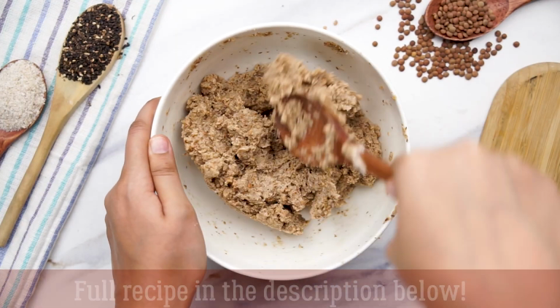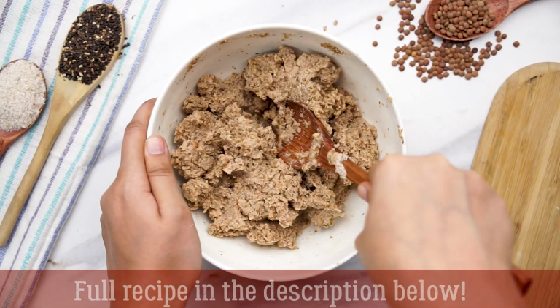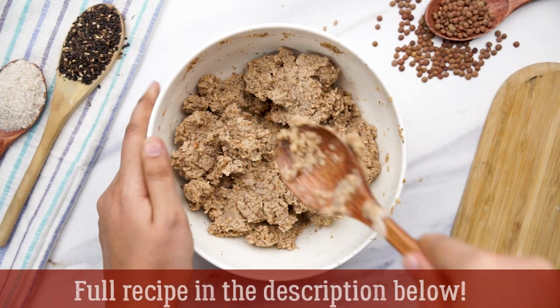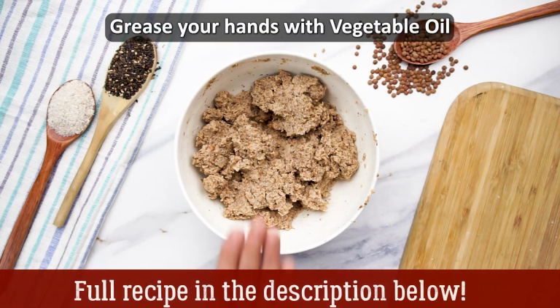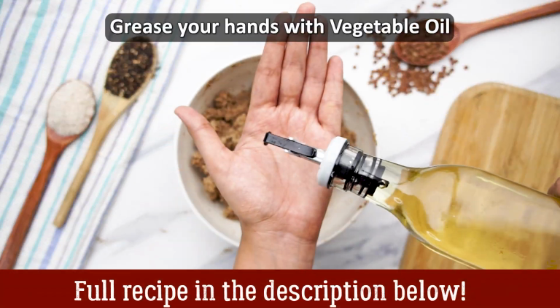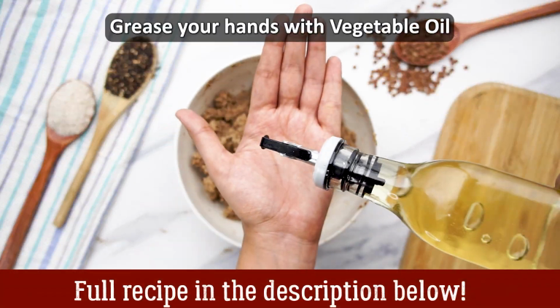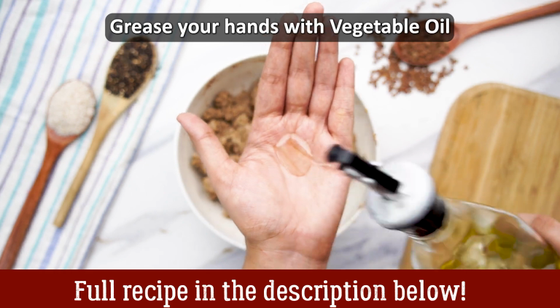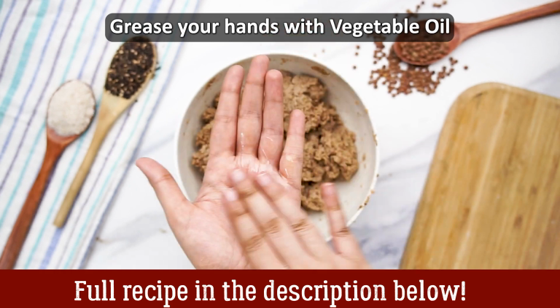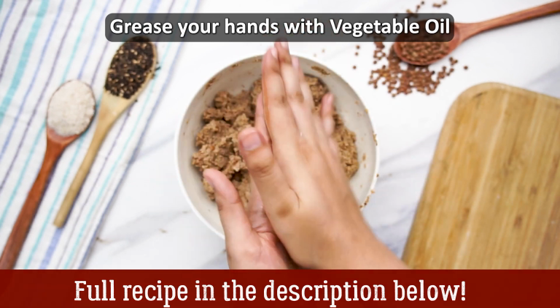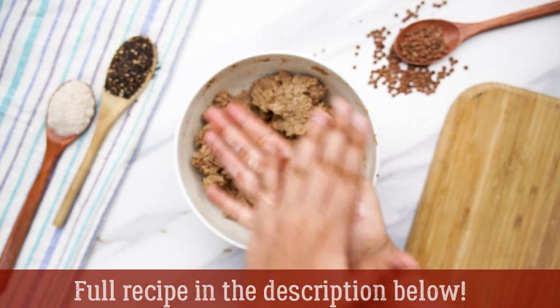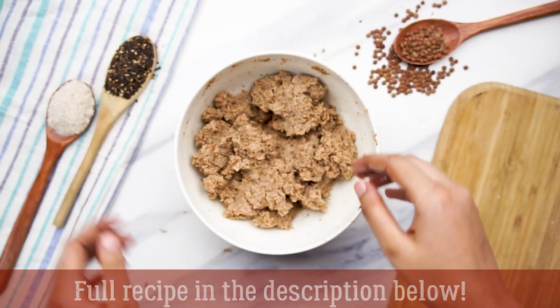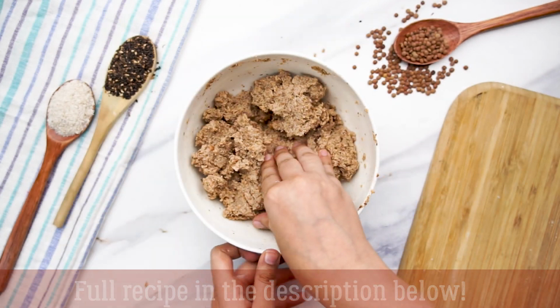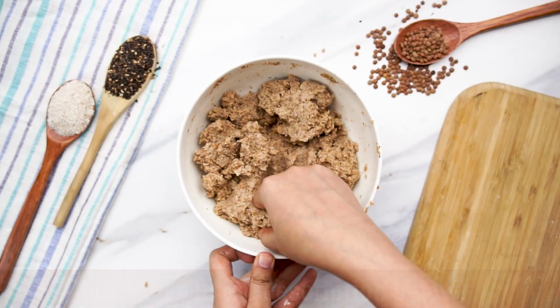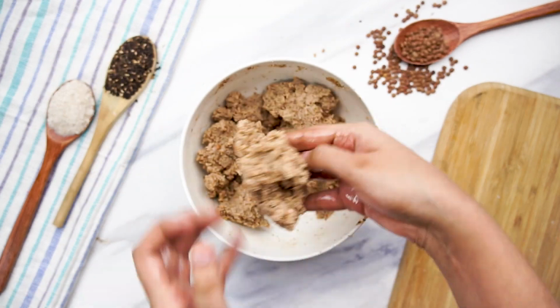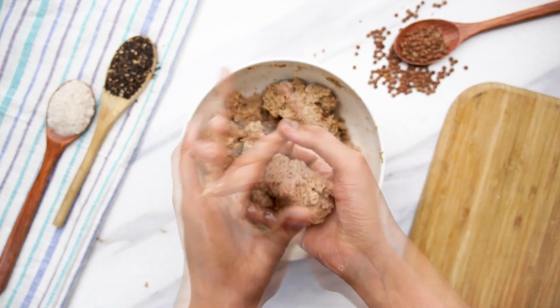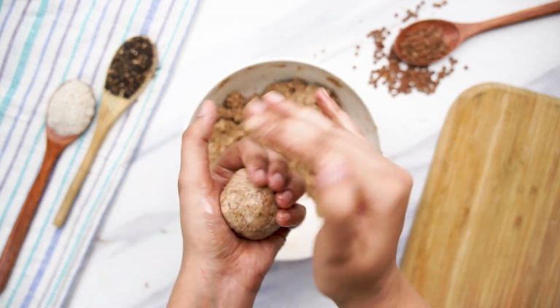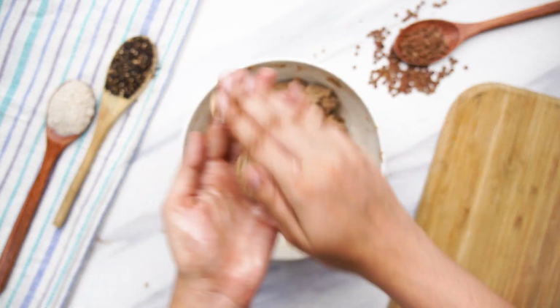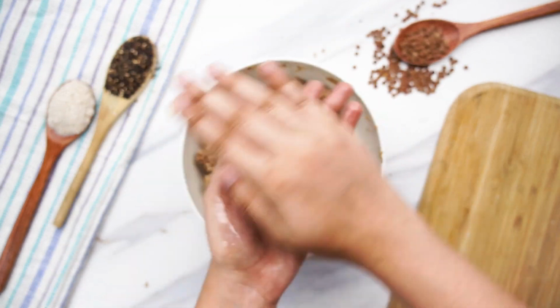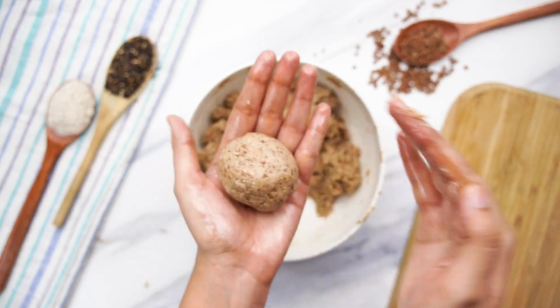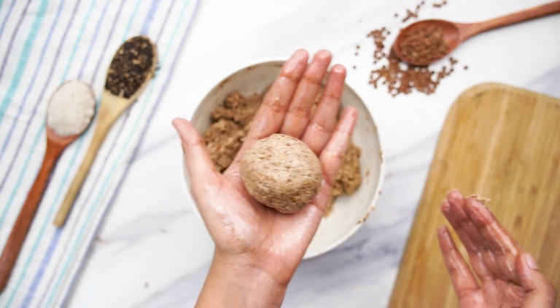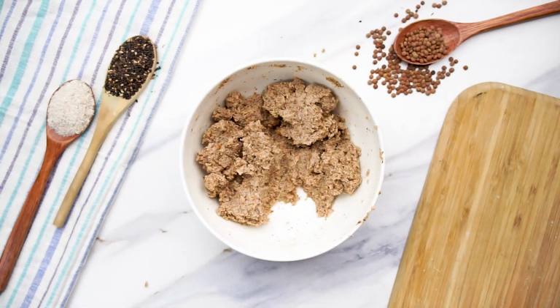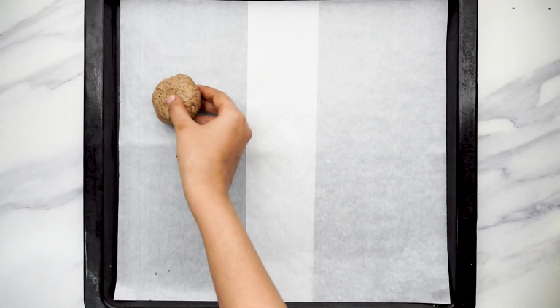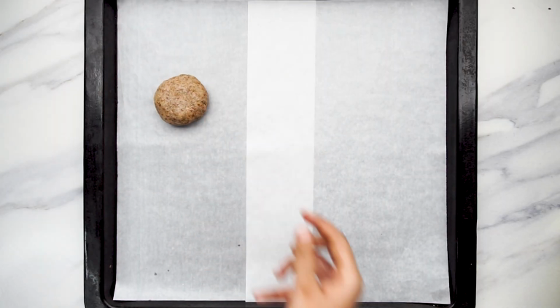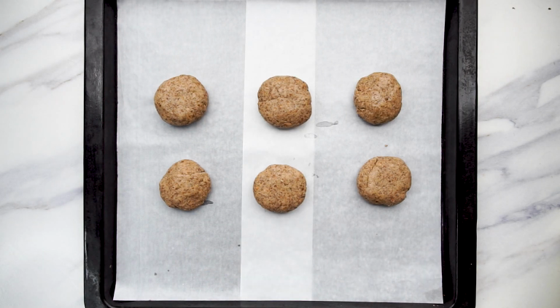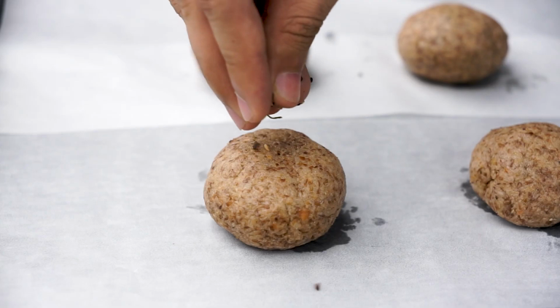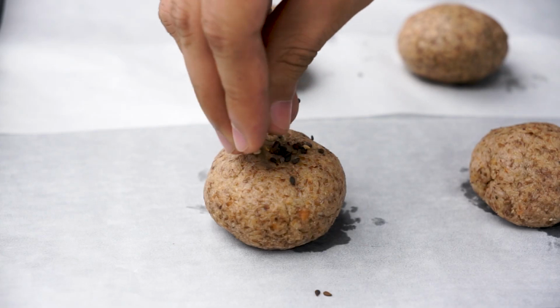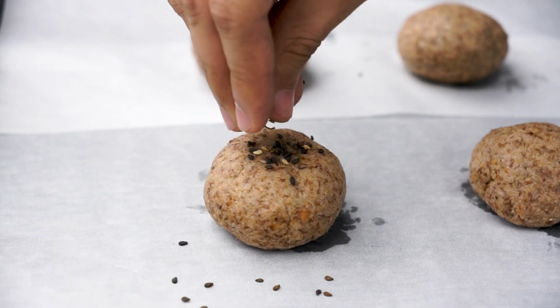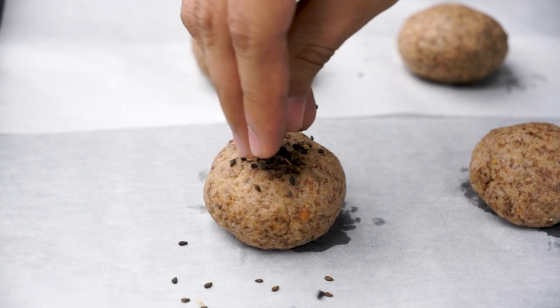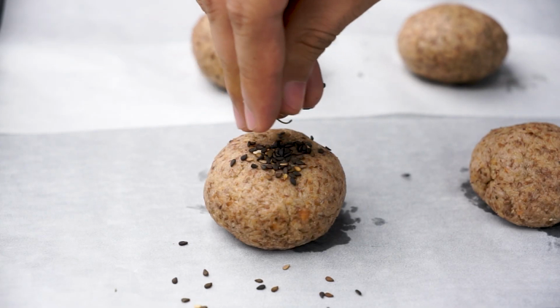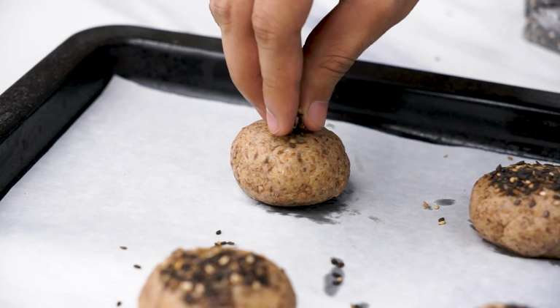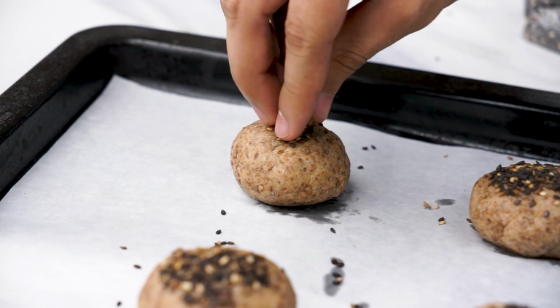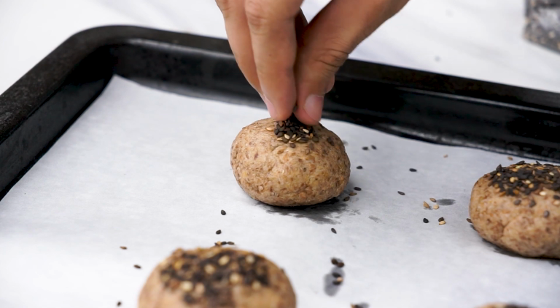Now grease your hands with some cooking oil and roll the dough into equal-sized bread rolls. Place the bread rolls on a parchment paper-covered baking sheet and sprinkle on some black sesame seeds for a lovely contrast.